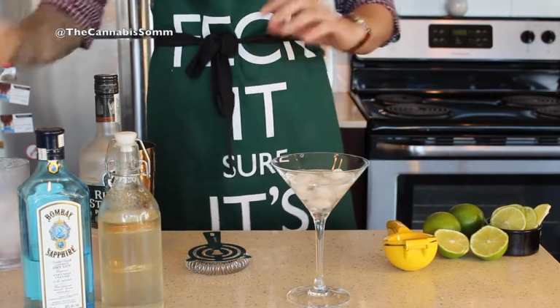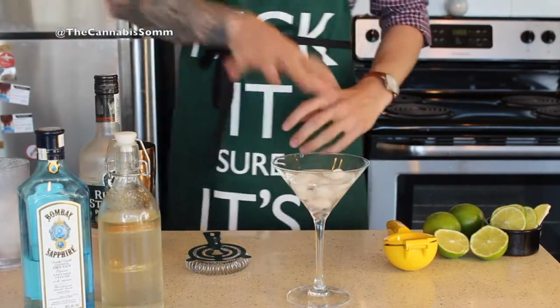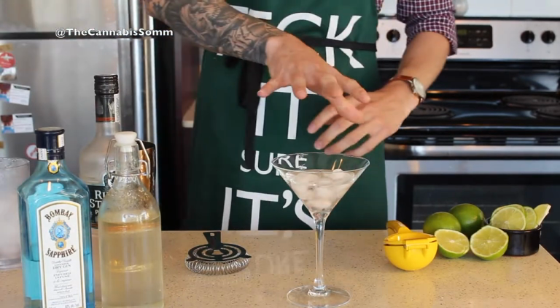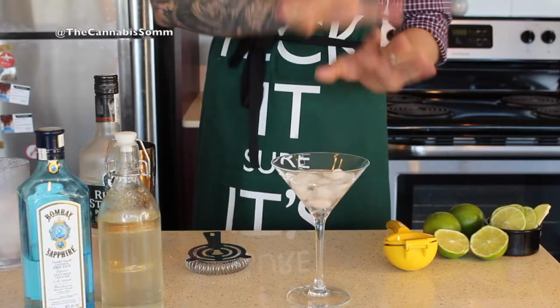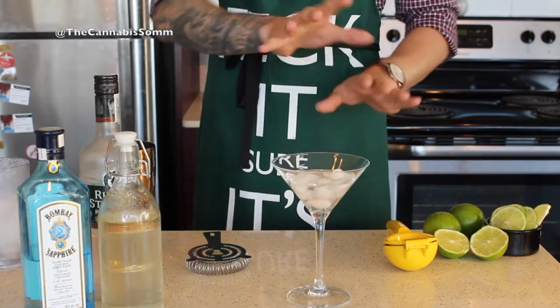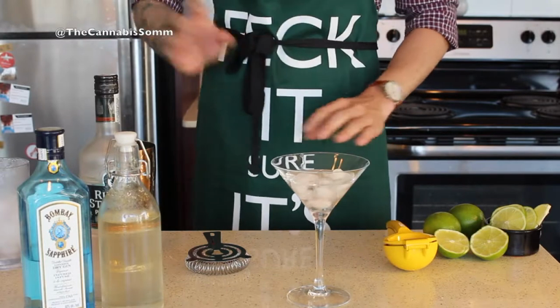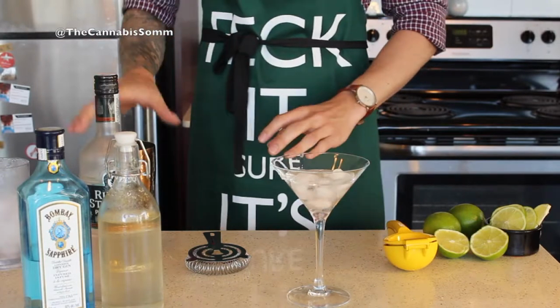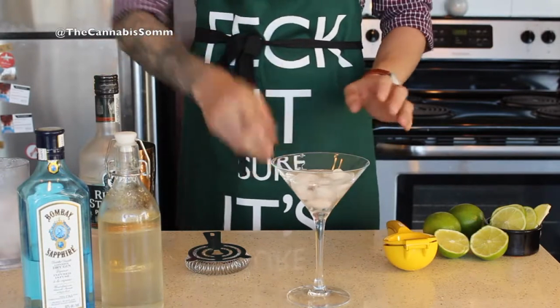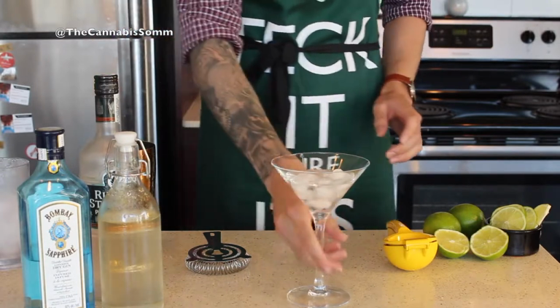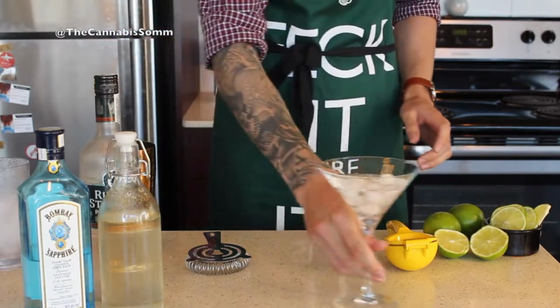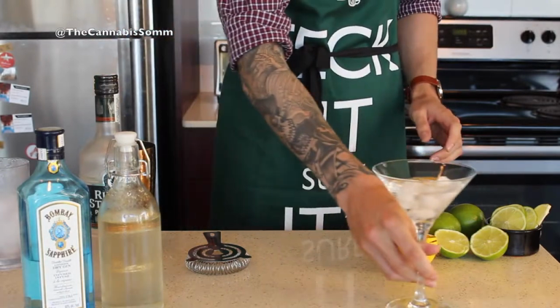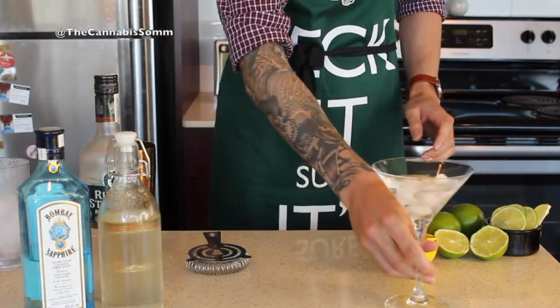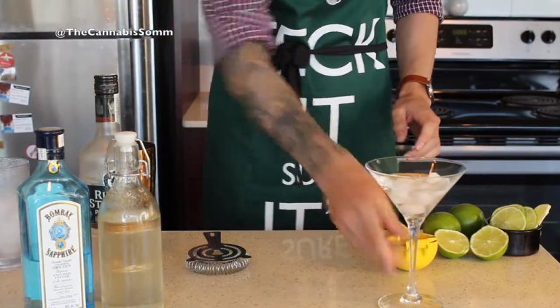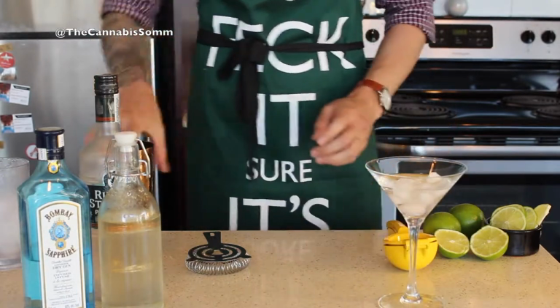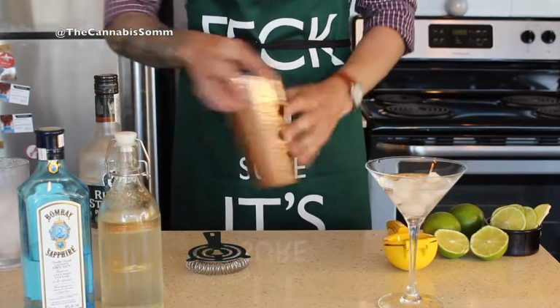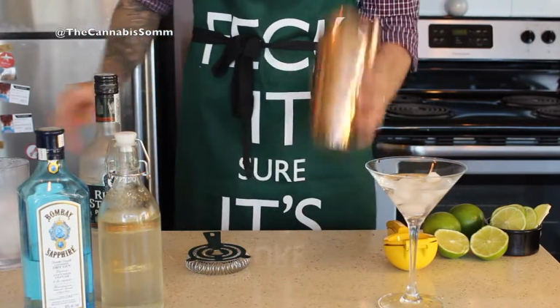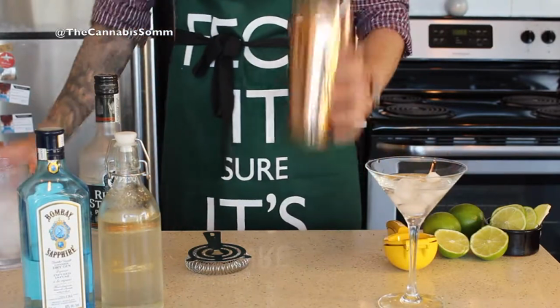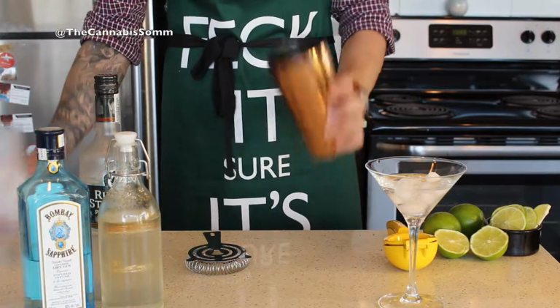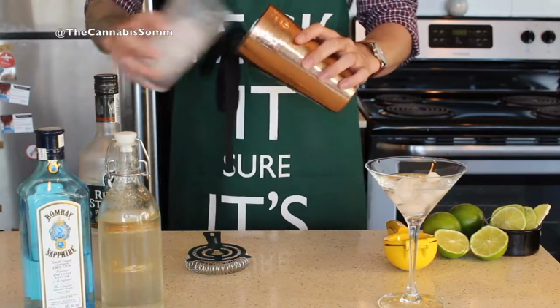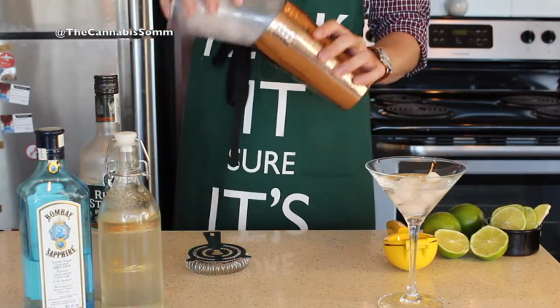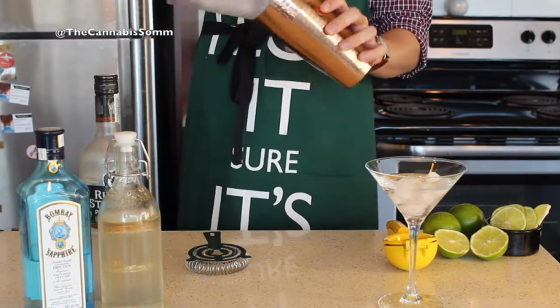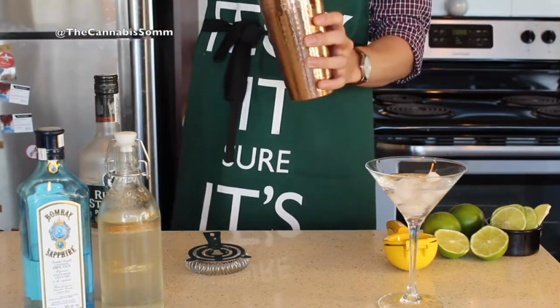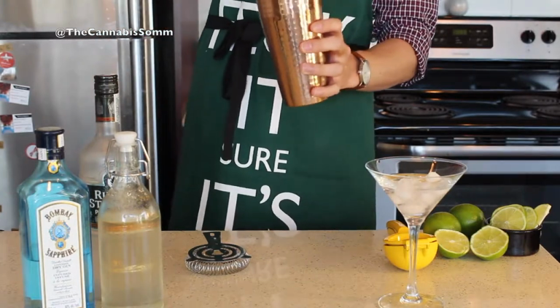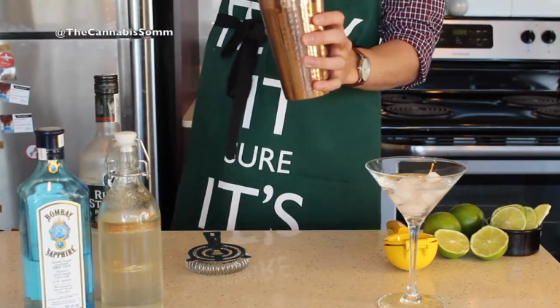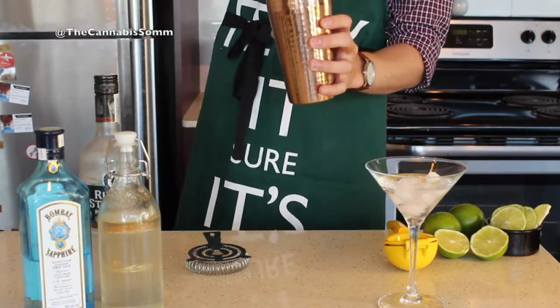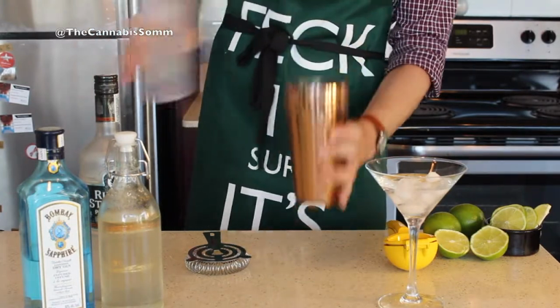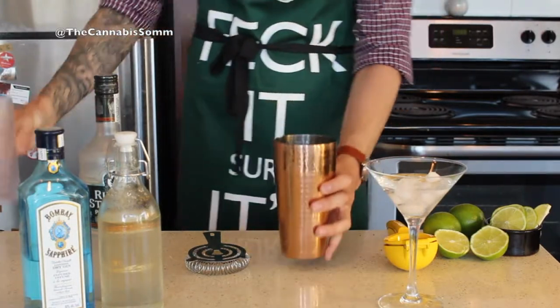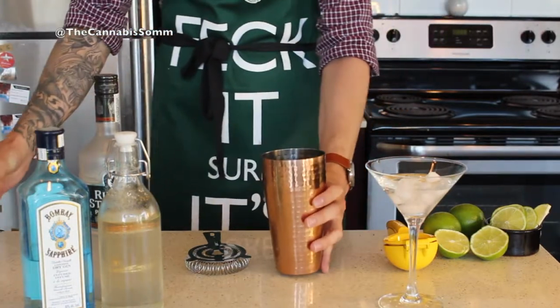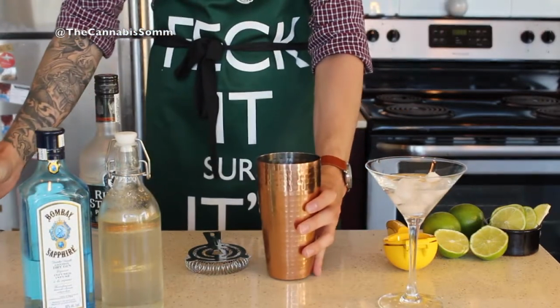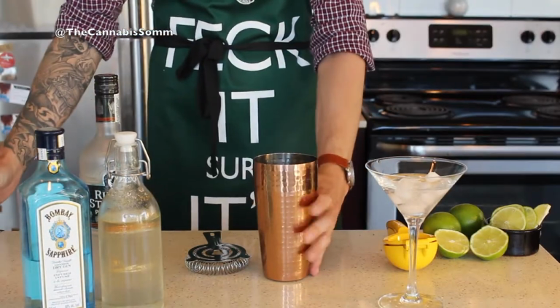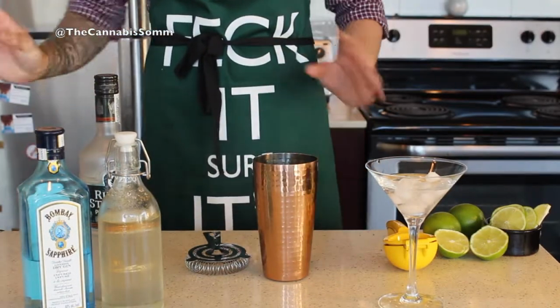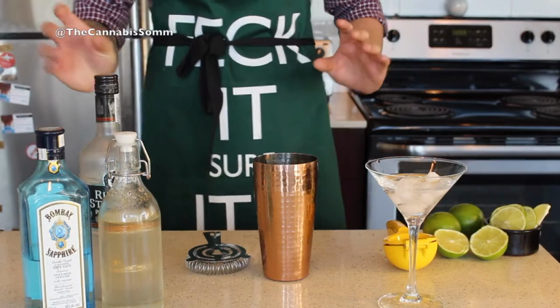I'm just going to chill my glass first and then continue to build my cocktail. In your shaker tin, fill with ice — it's a very easy recipe.